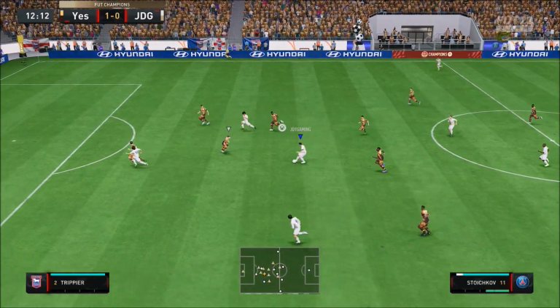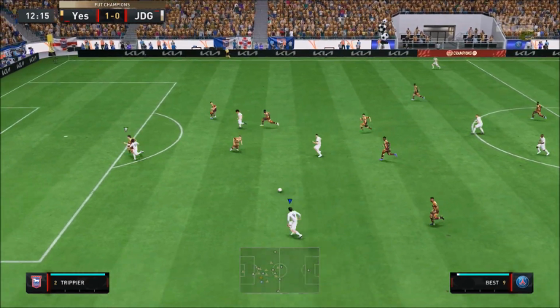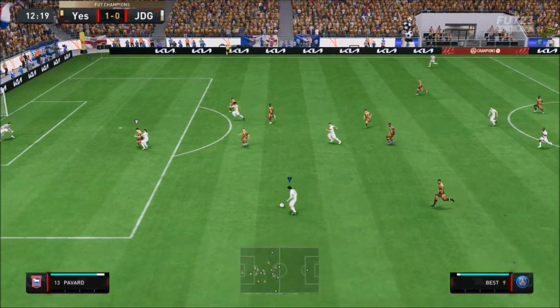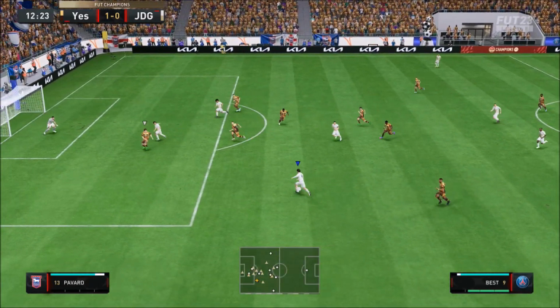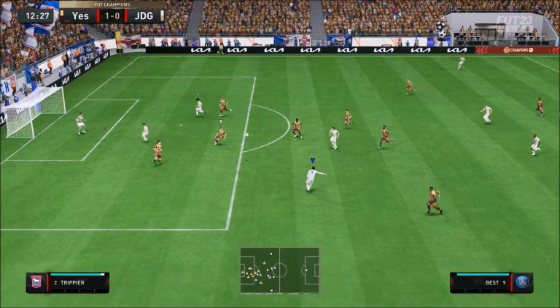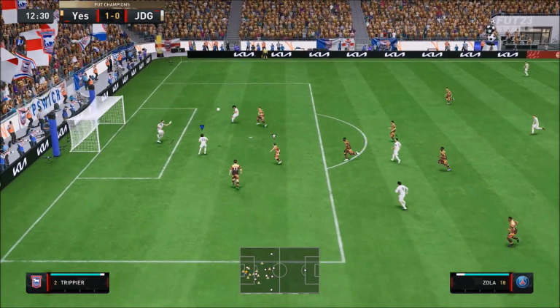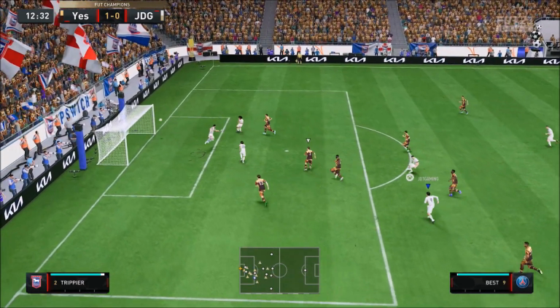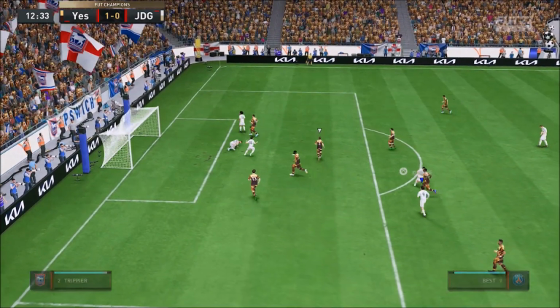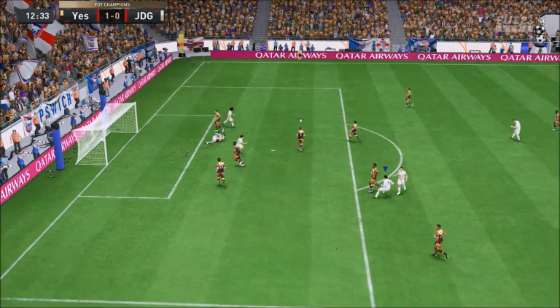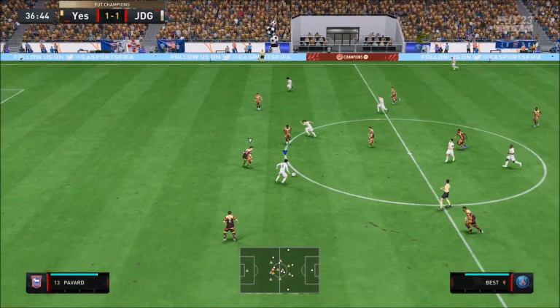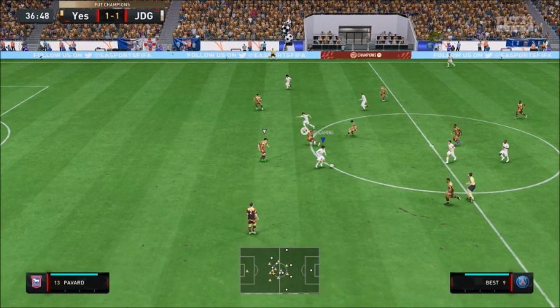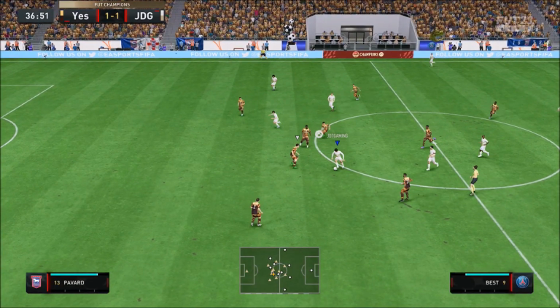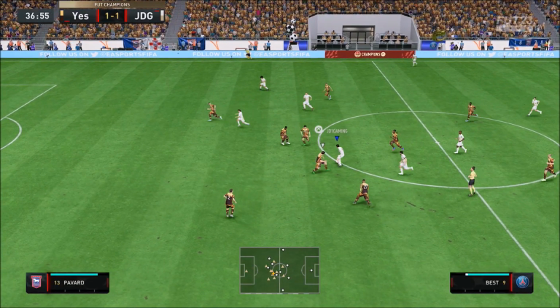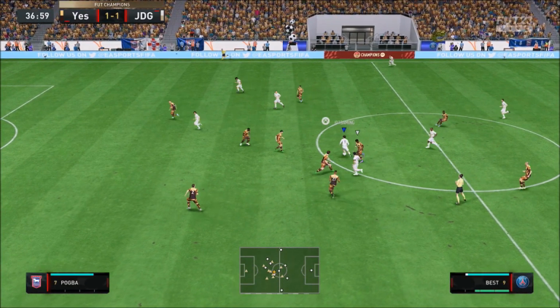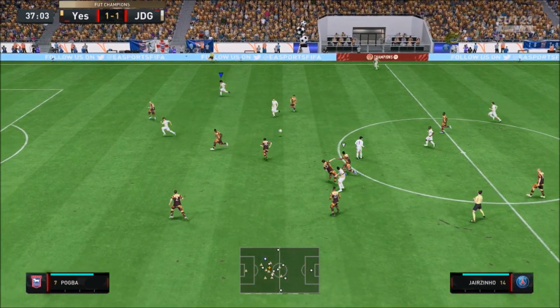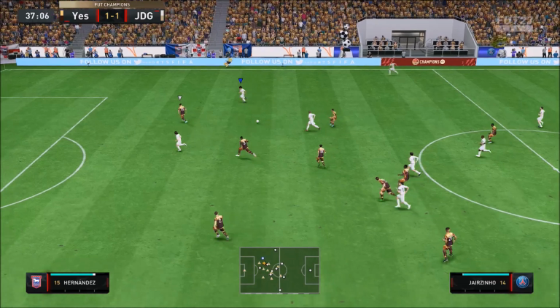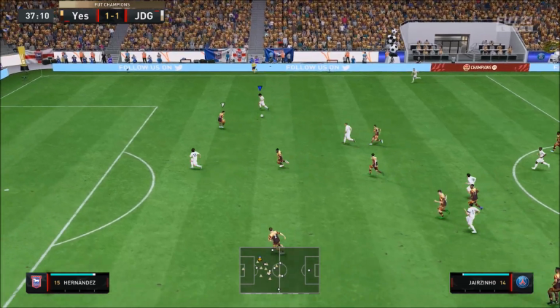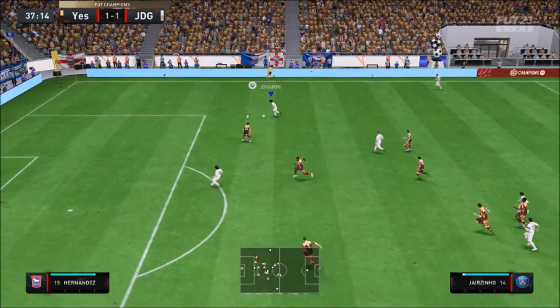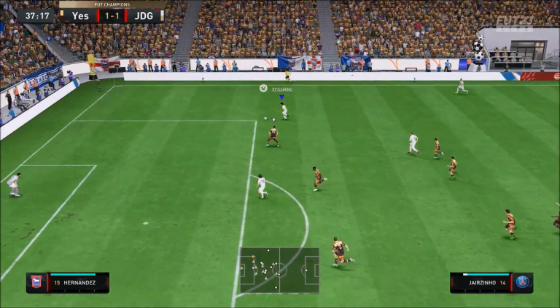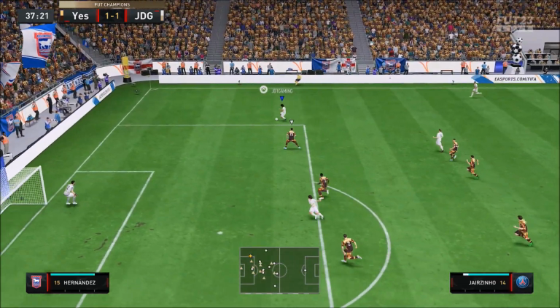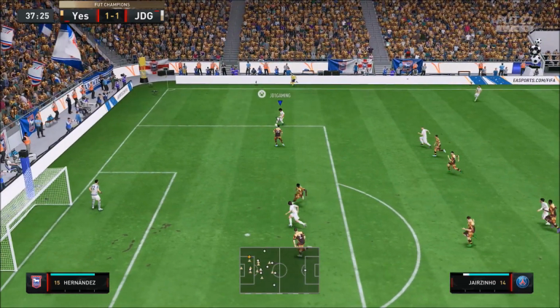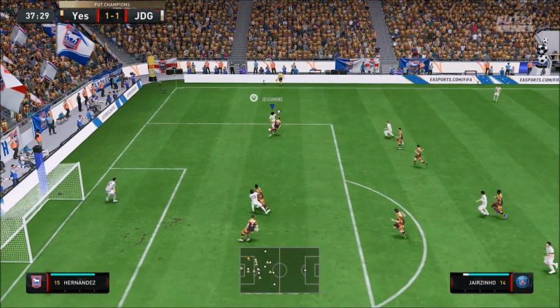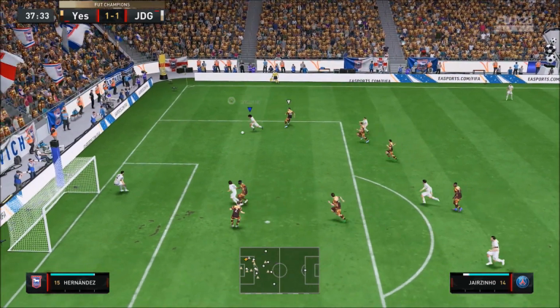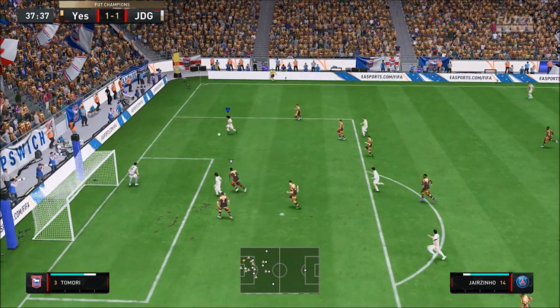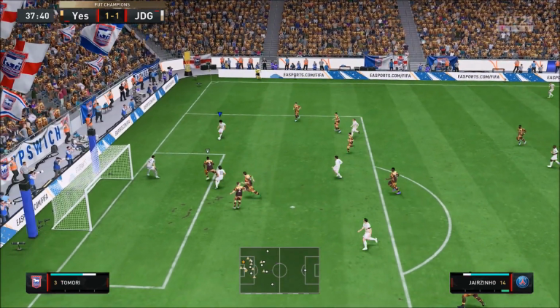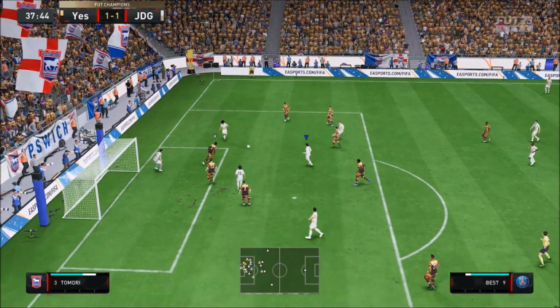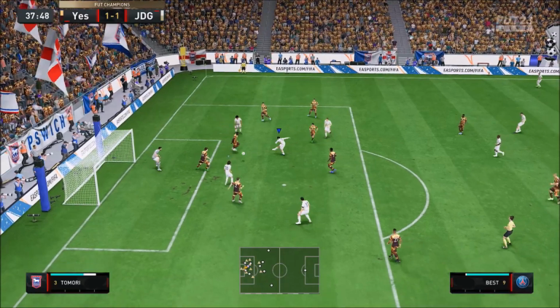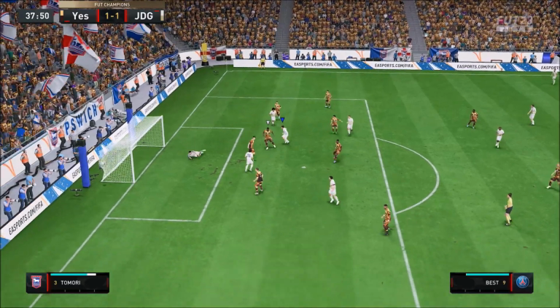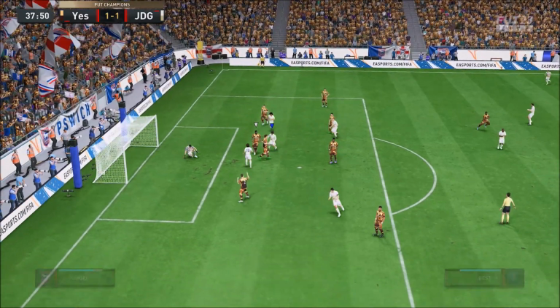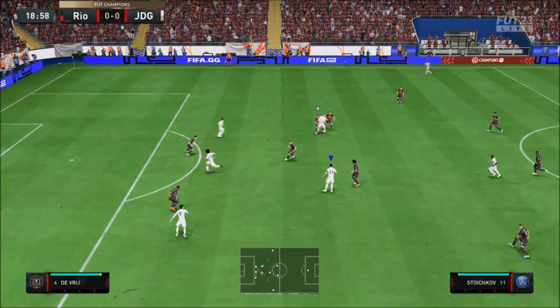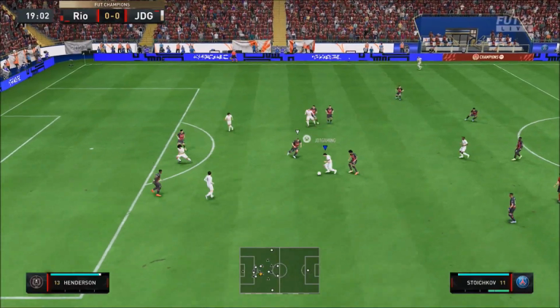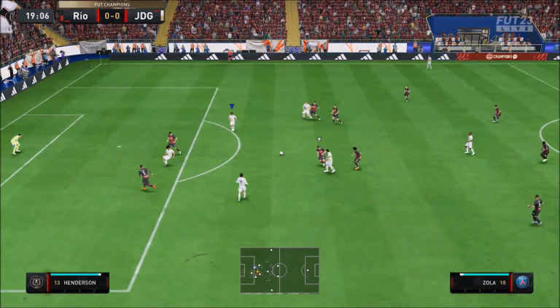For me, this Zola was incredible. He wasn't expensive. One thing I love about Zola is his height — 5'6". He feels really nice on the ball, he's got some super sticky touches, and of course, this Zola is more clinical than the base Zola indeed.